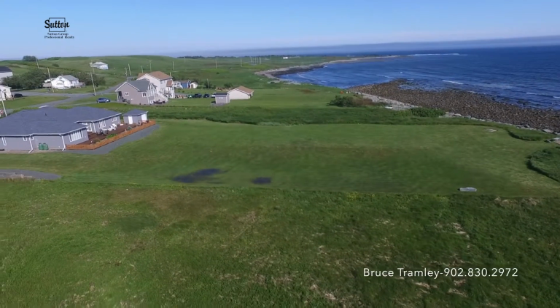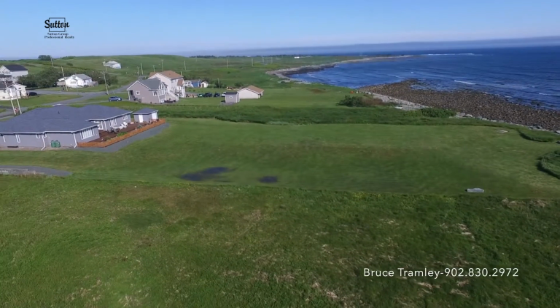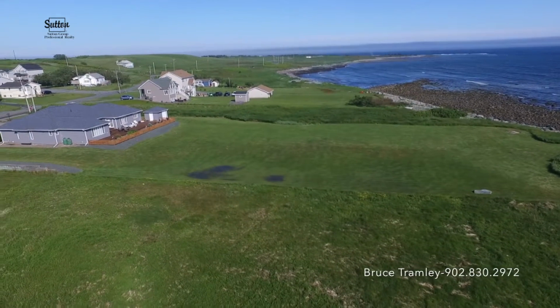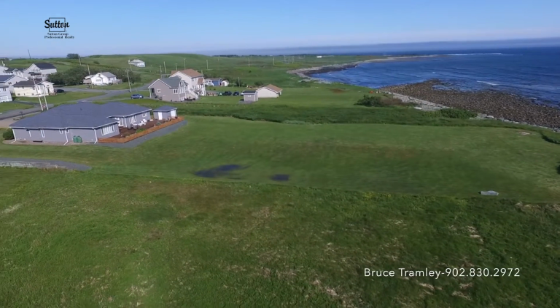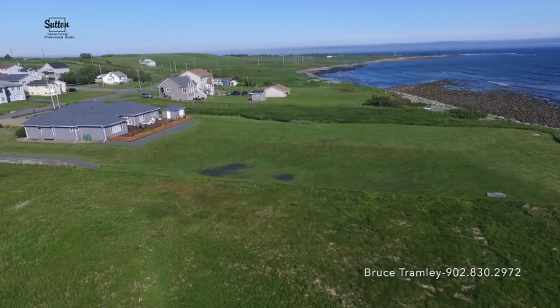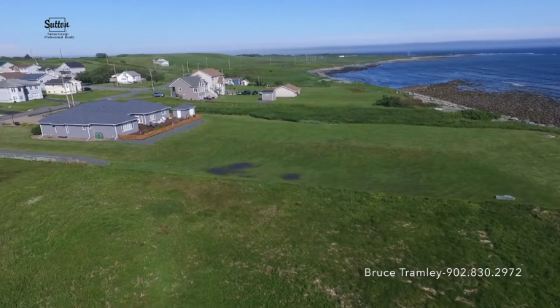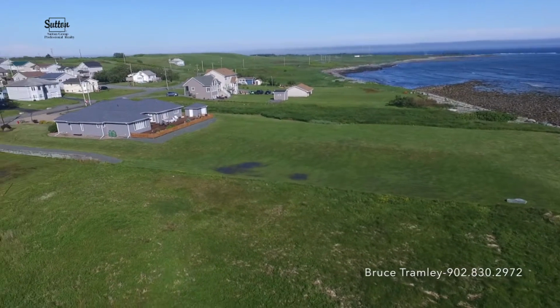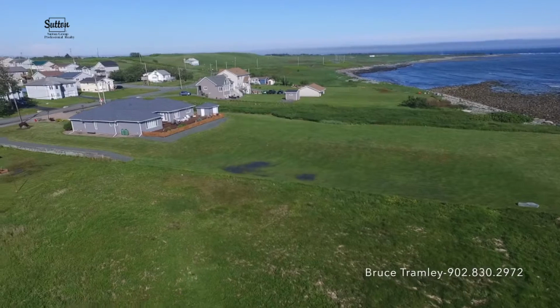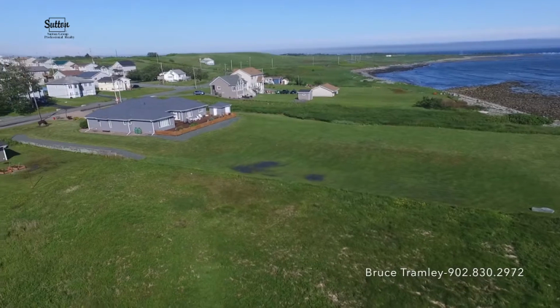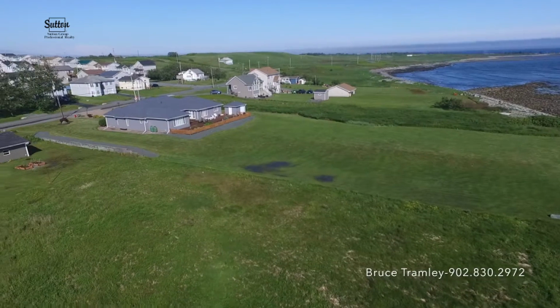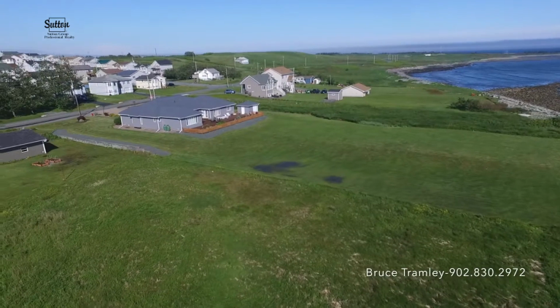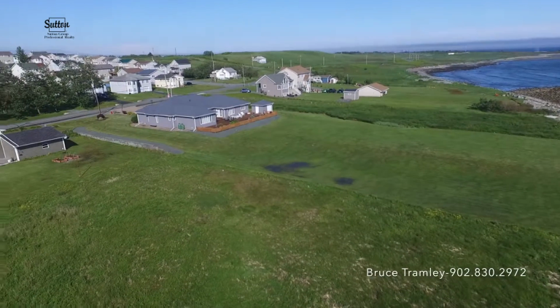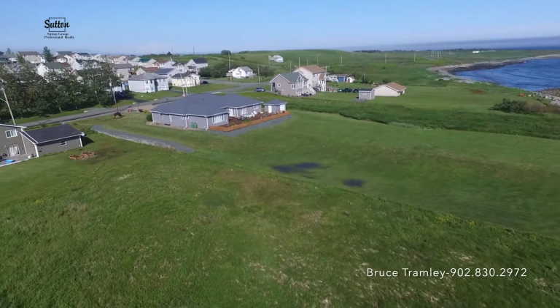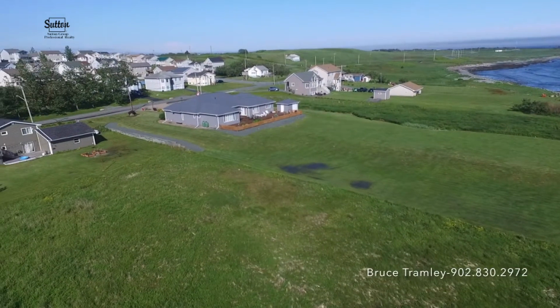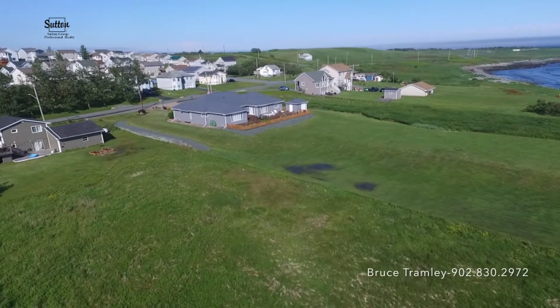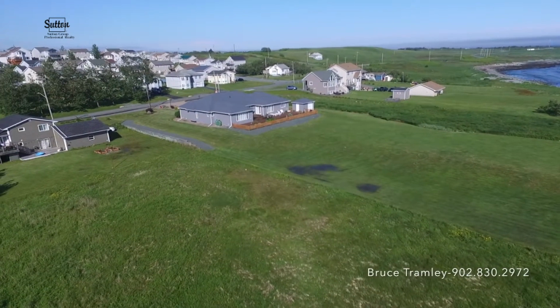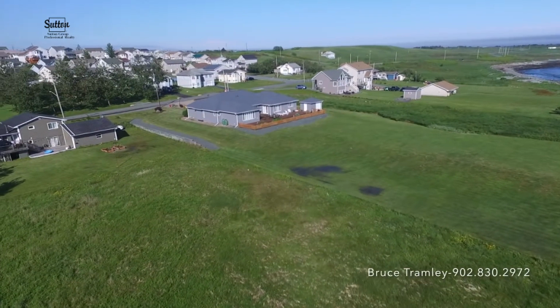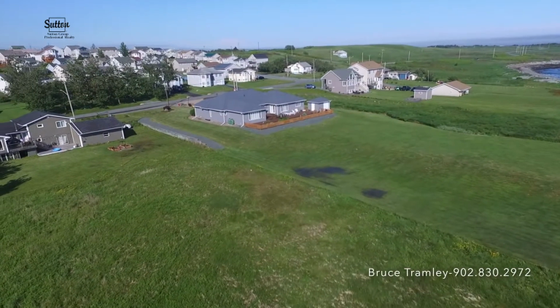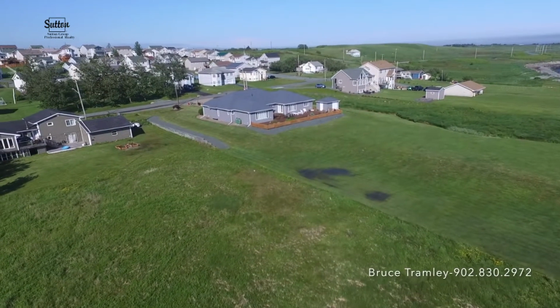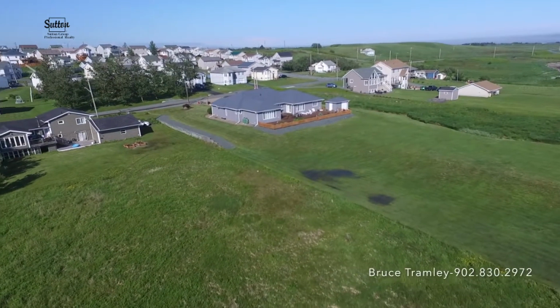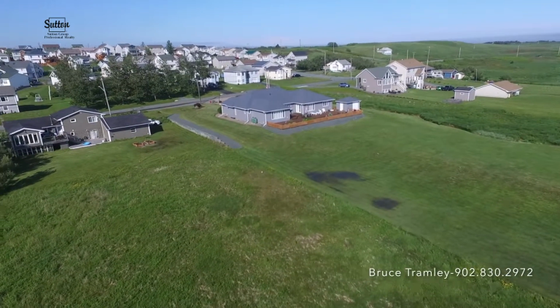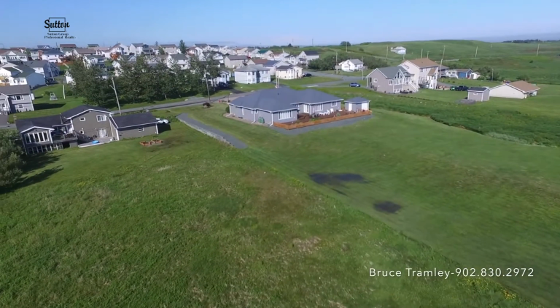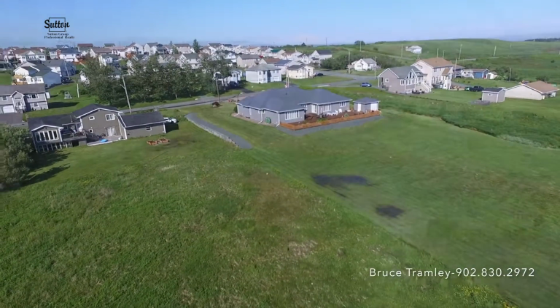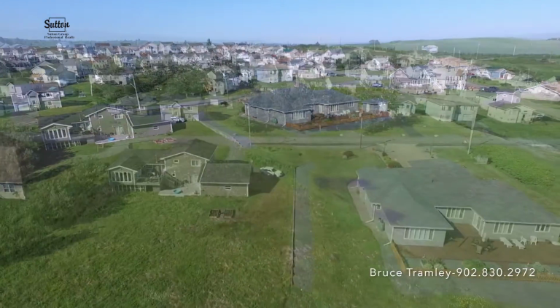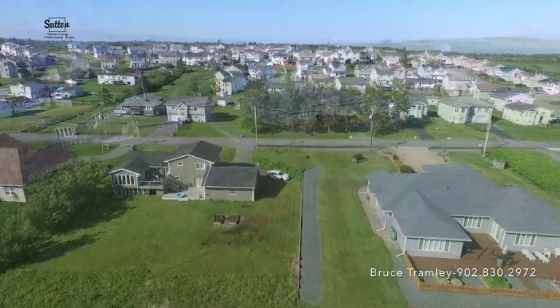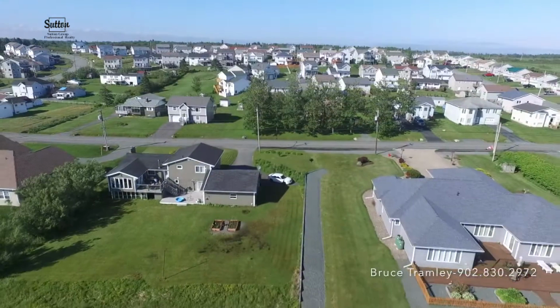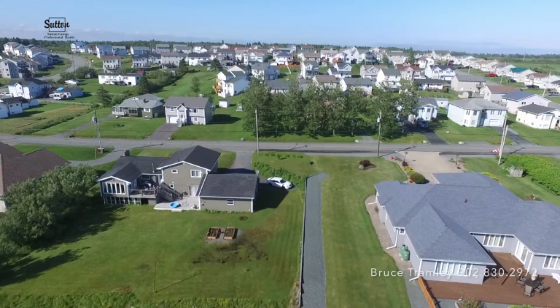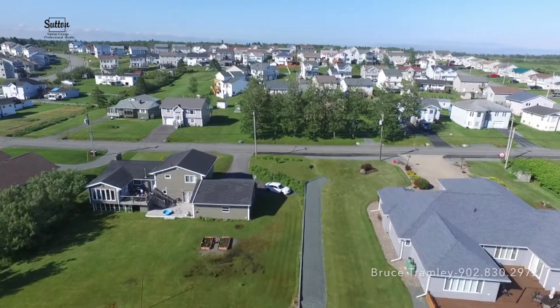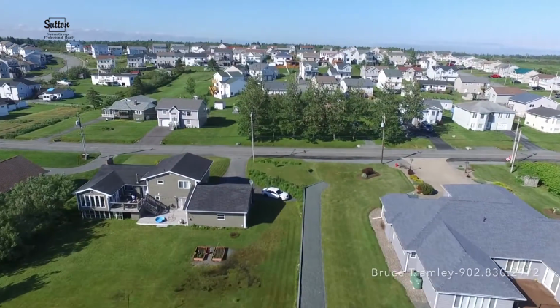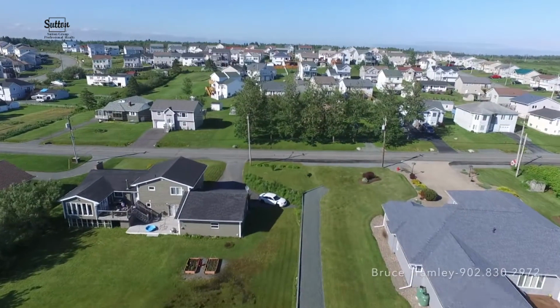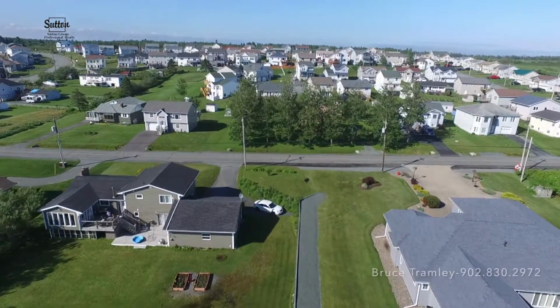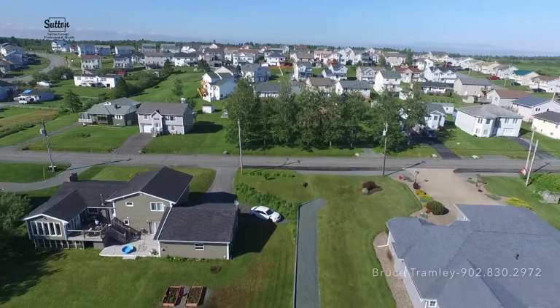This amazing lot comes with municipal services available, which means no well or septic needed. All you need to do is design your dream home.